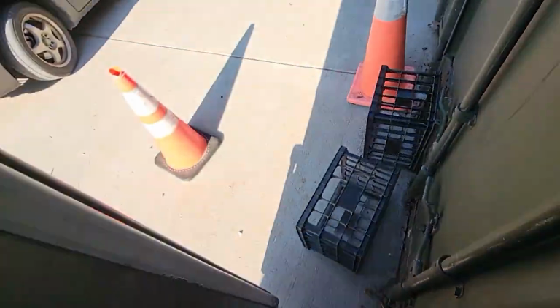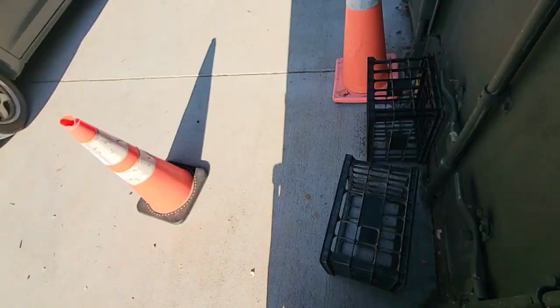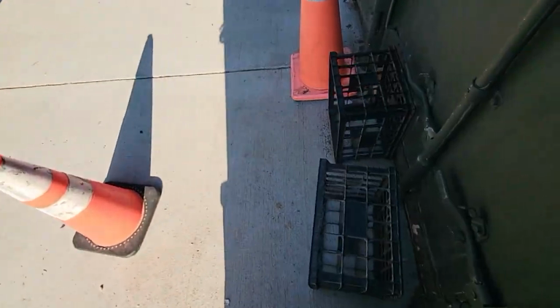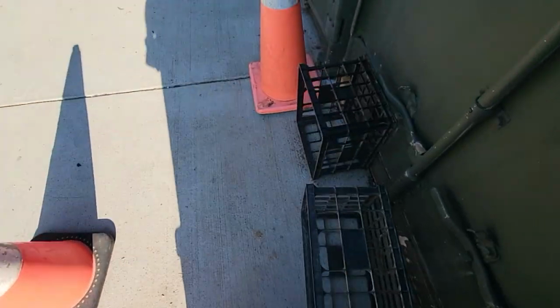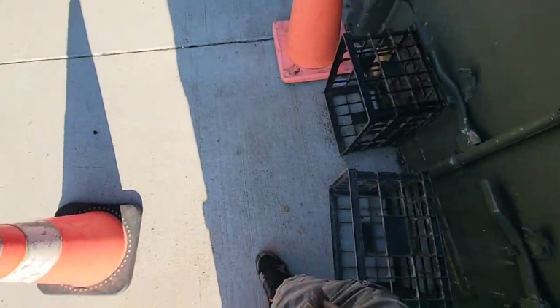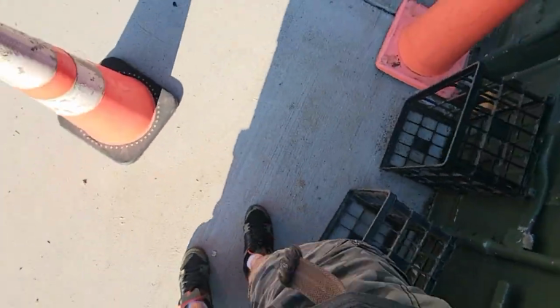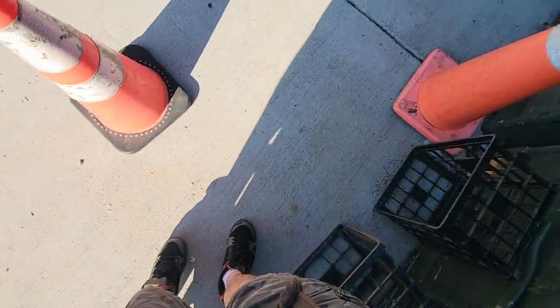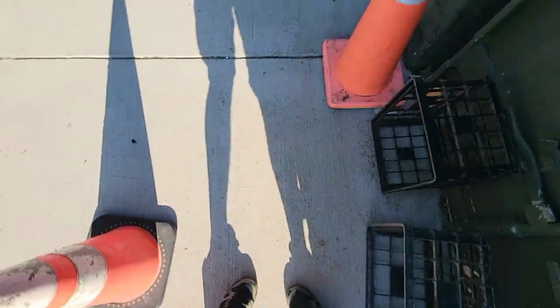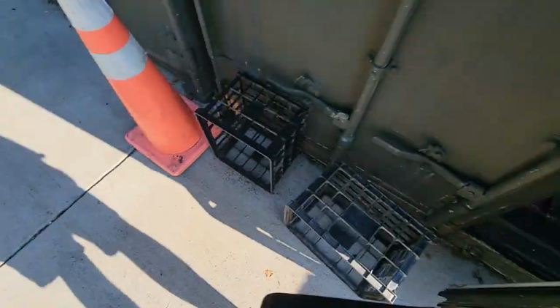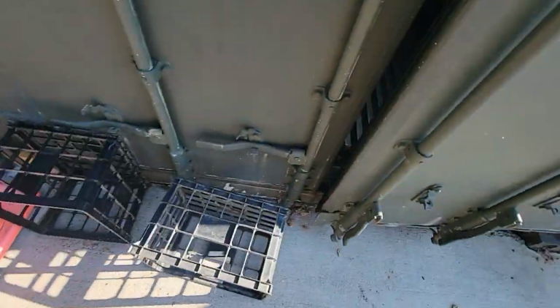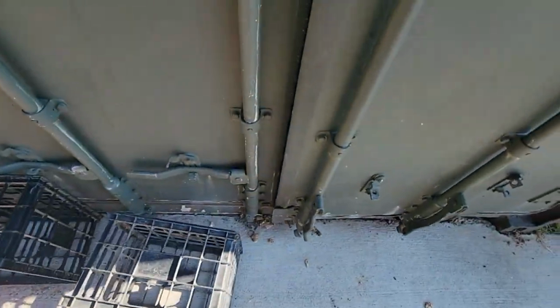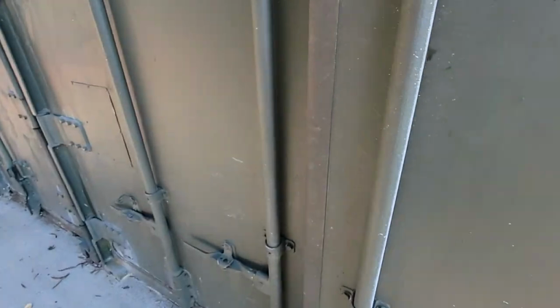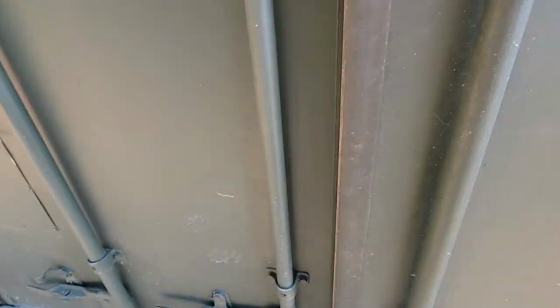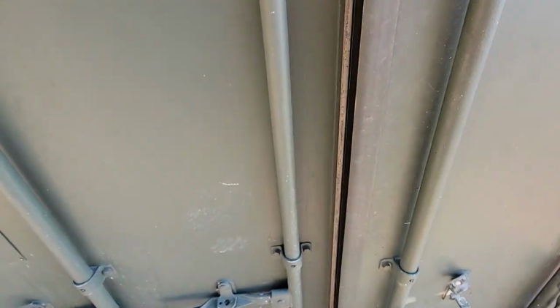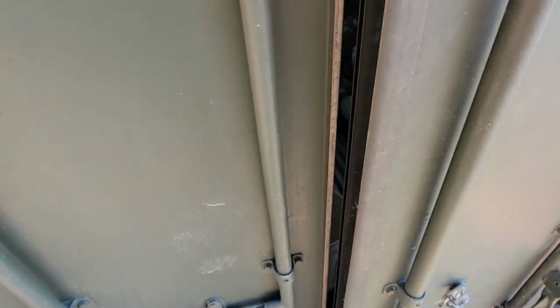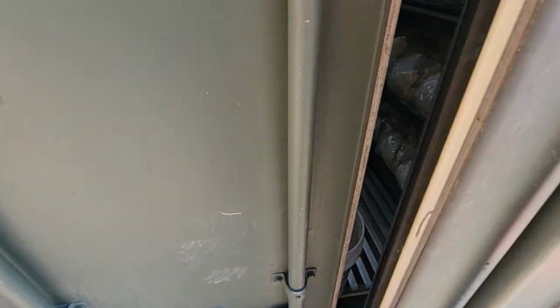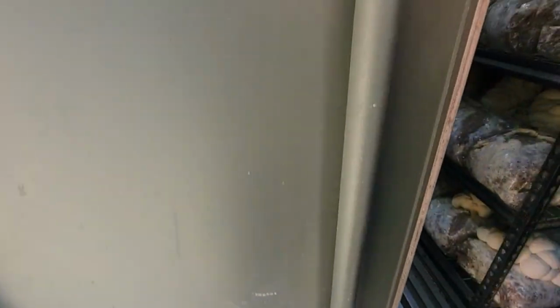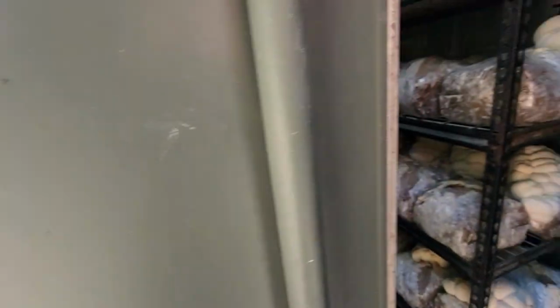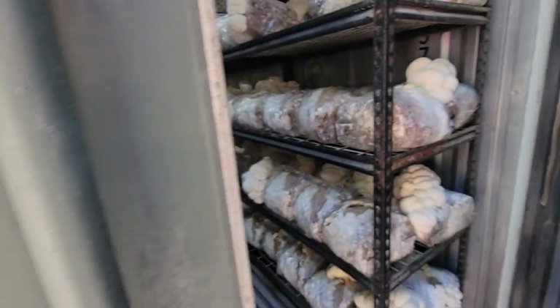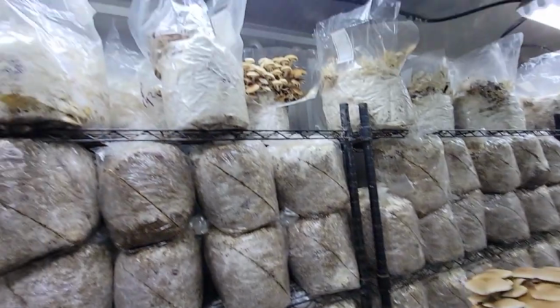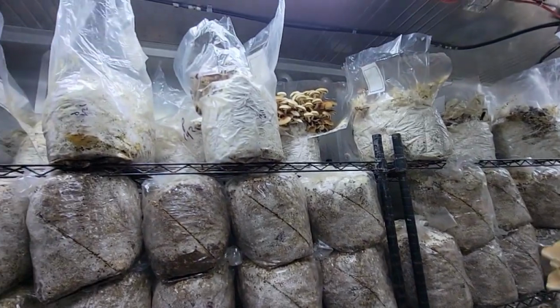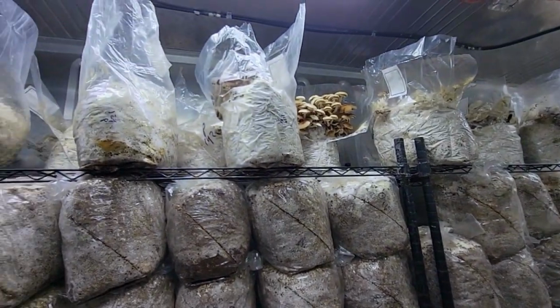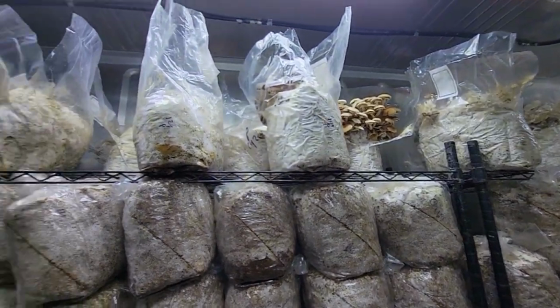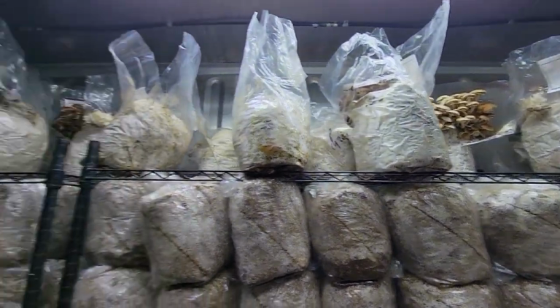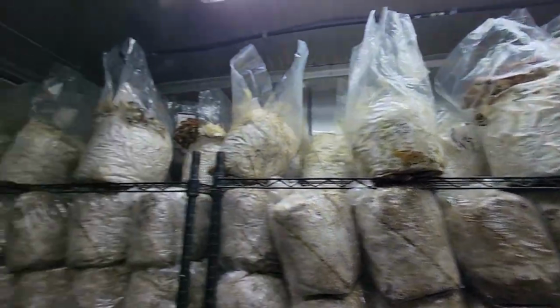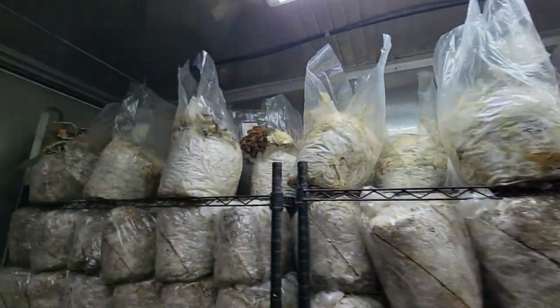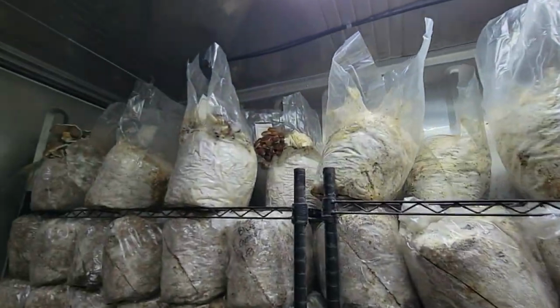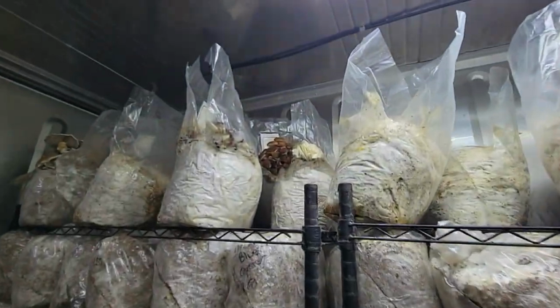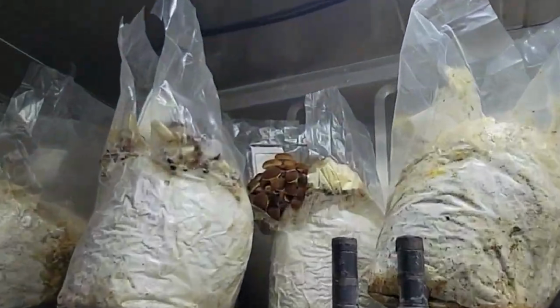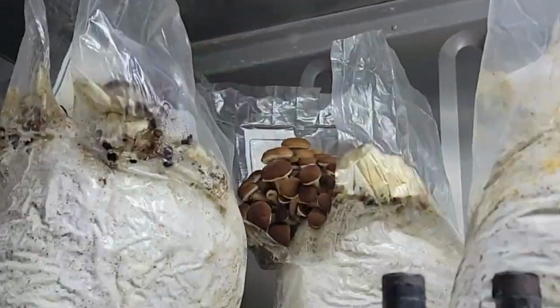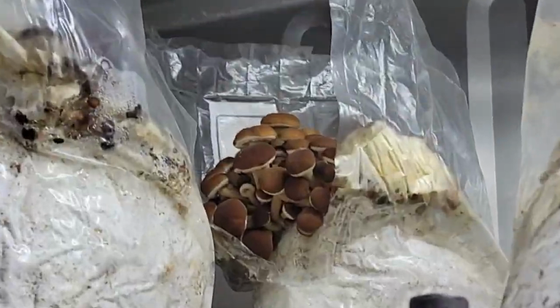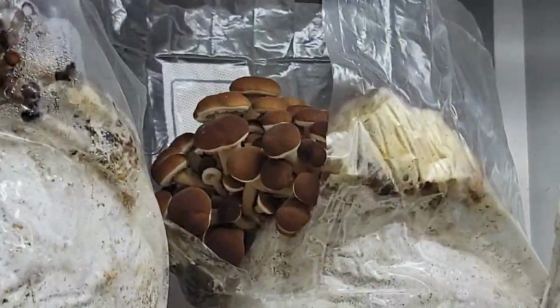Into the next refrigerated trailer we go. These are the black pearls king oysters.